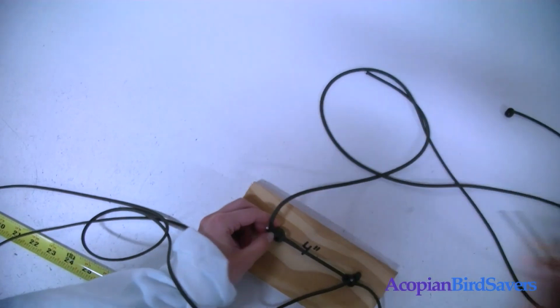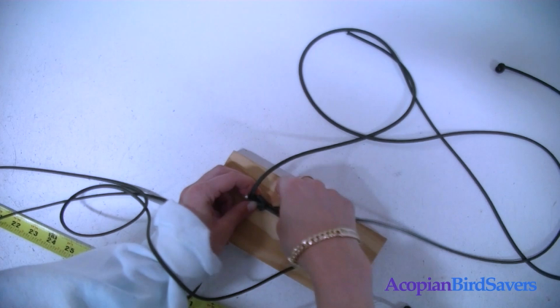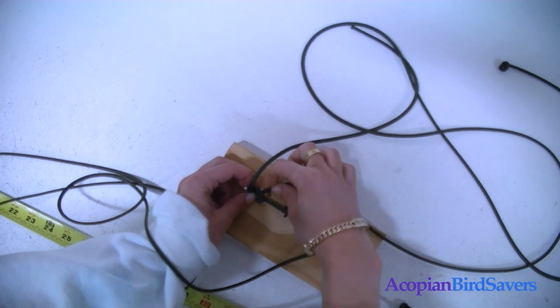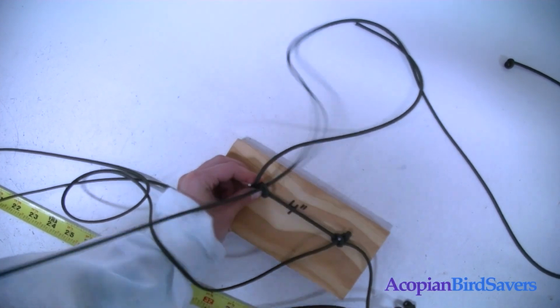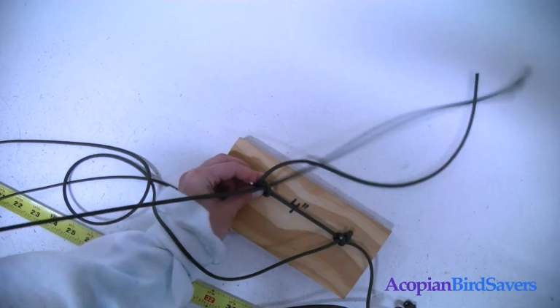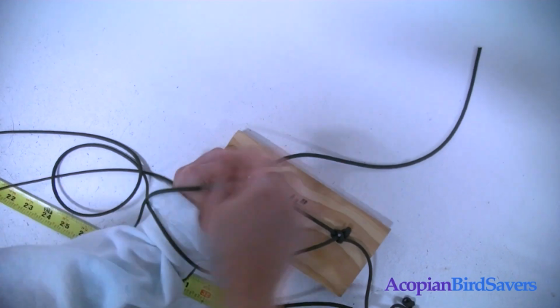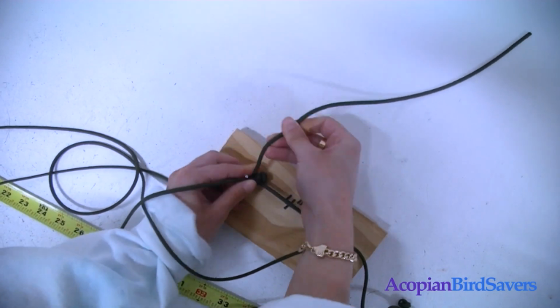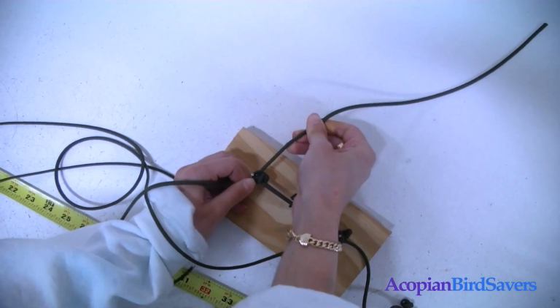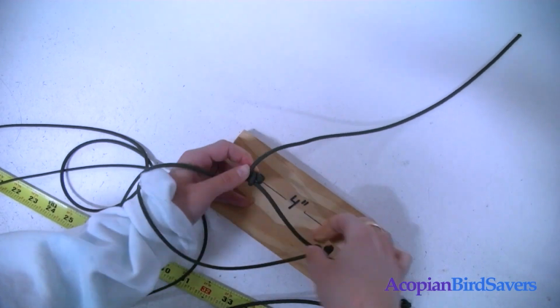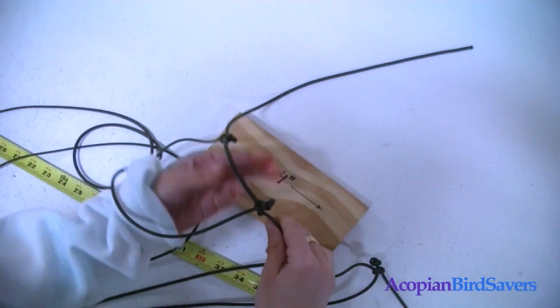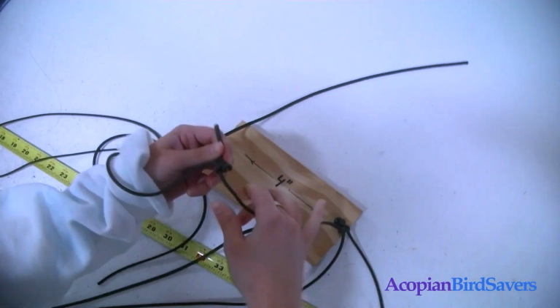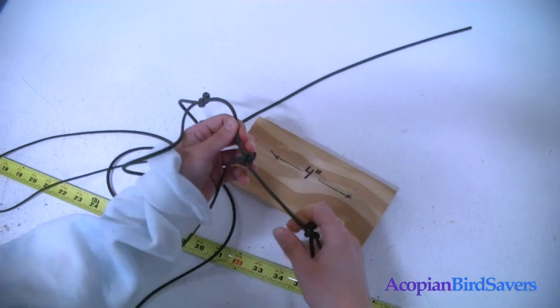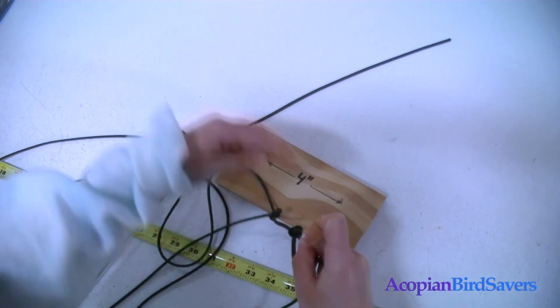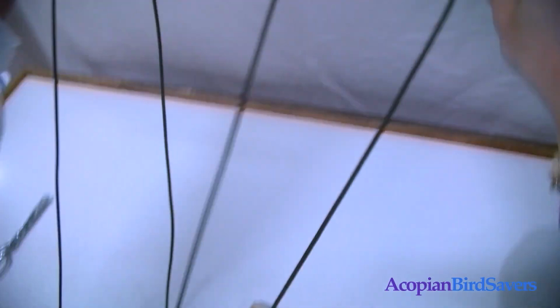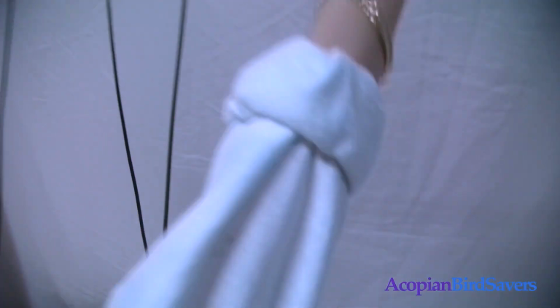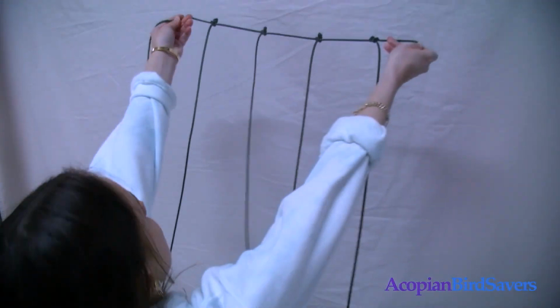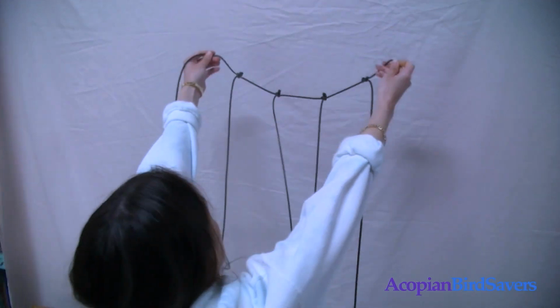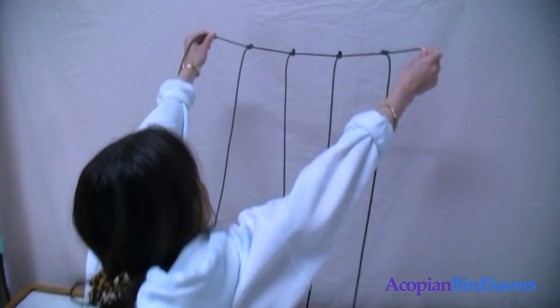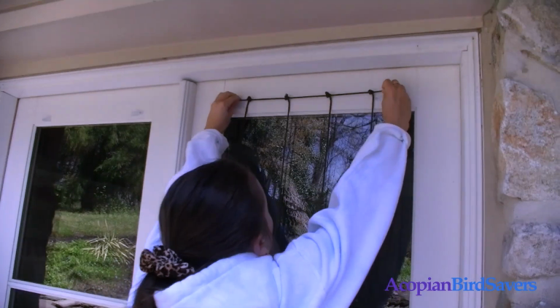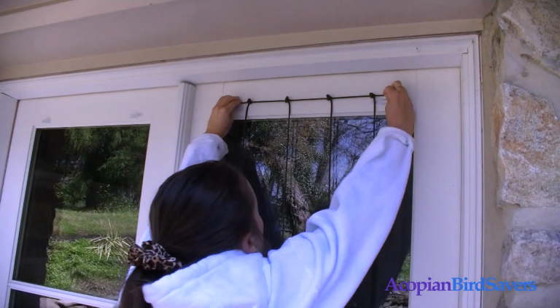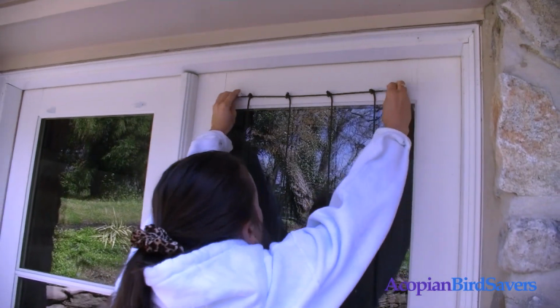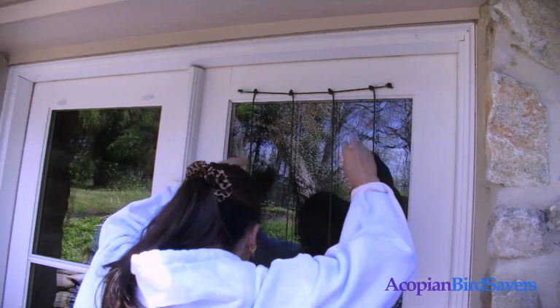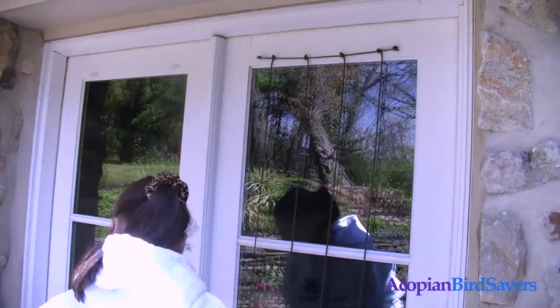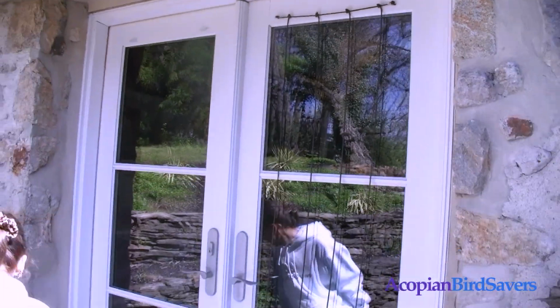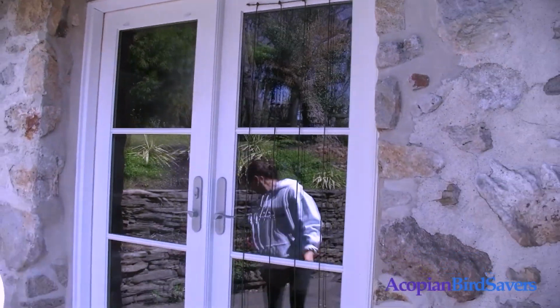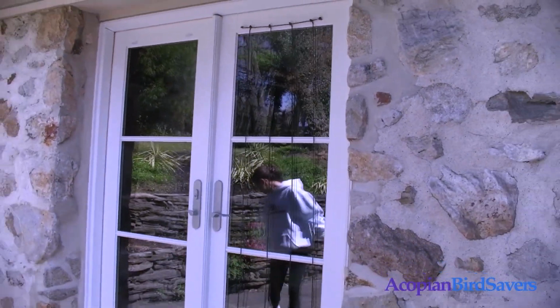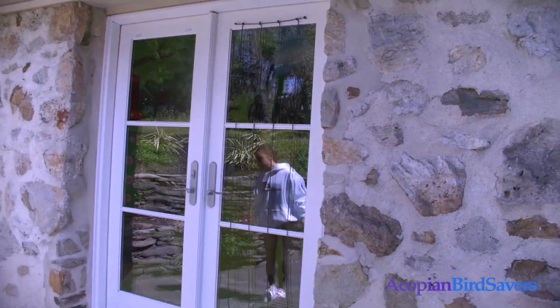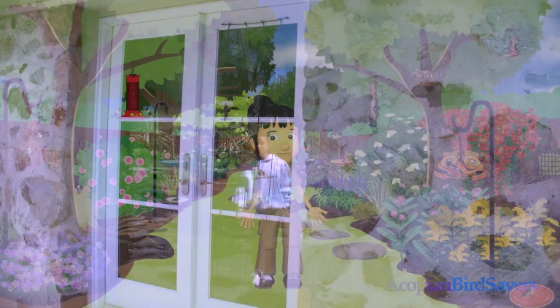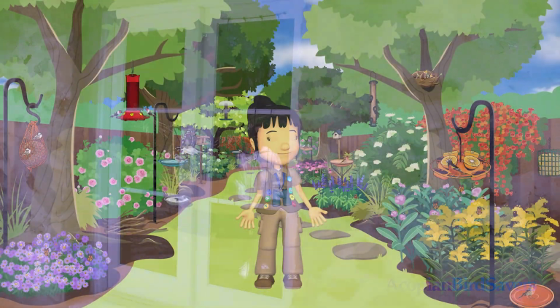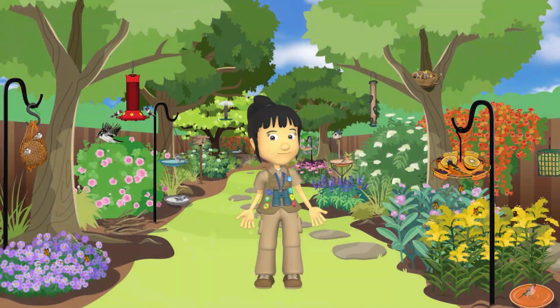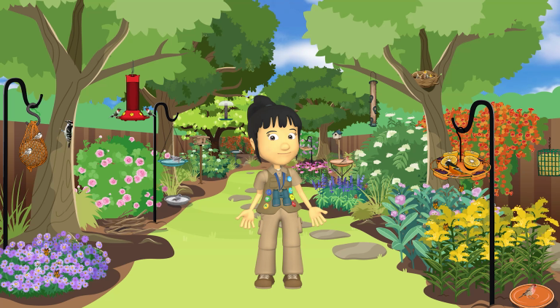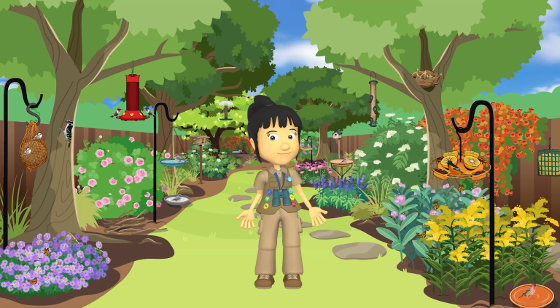Birds will make your world go round, filling the air with beautiful sounds. Picking up seeds, putting them down. Wow!